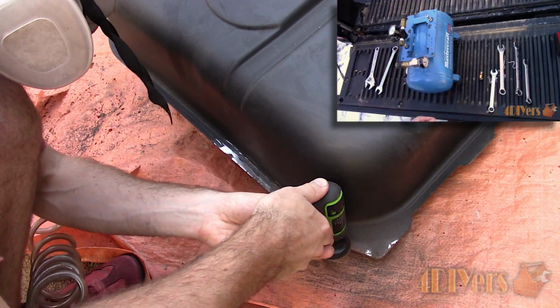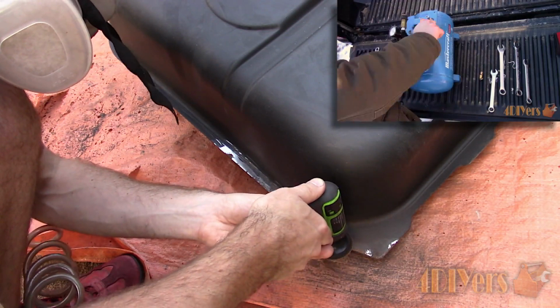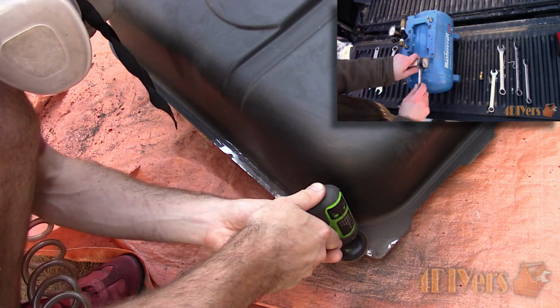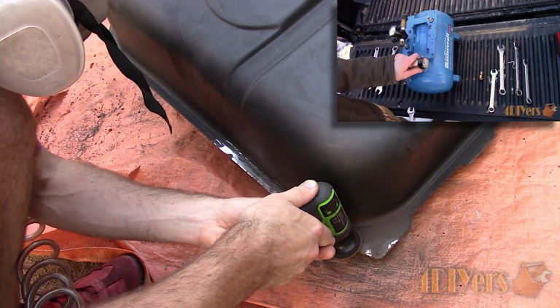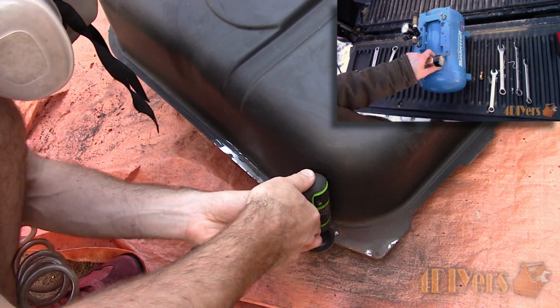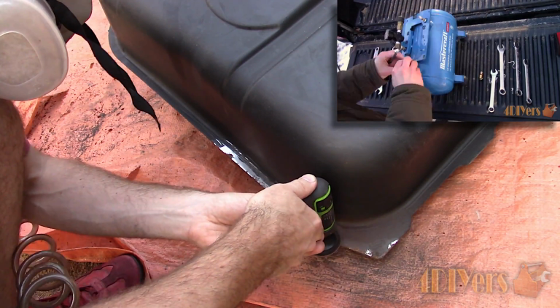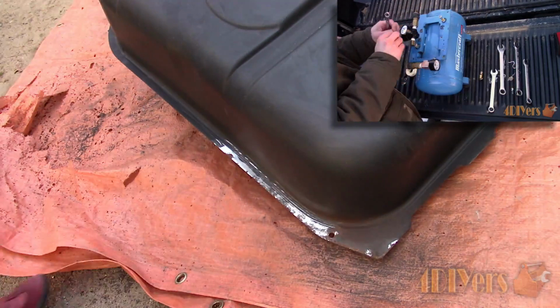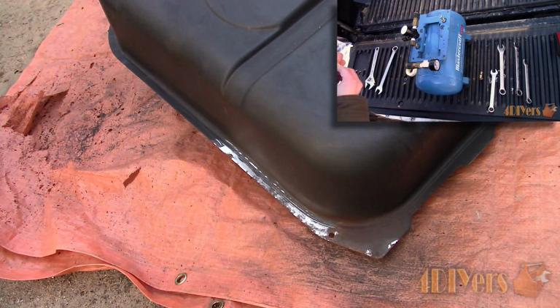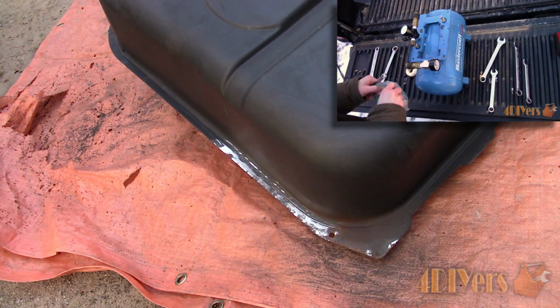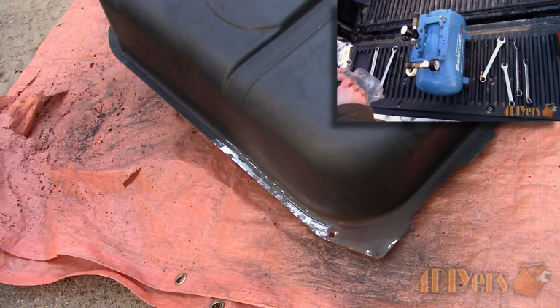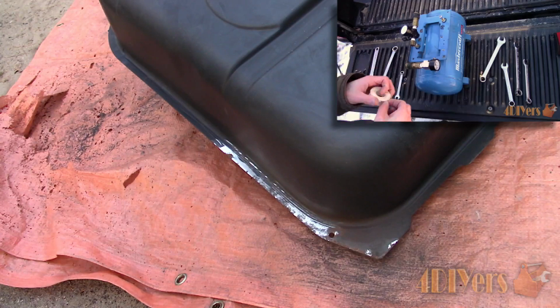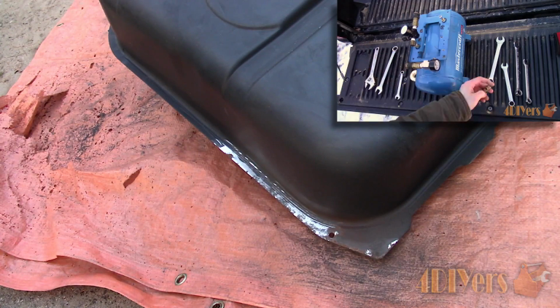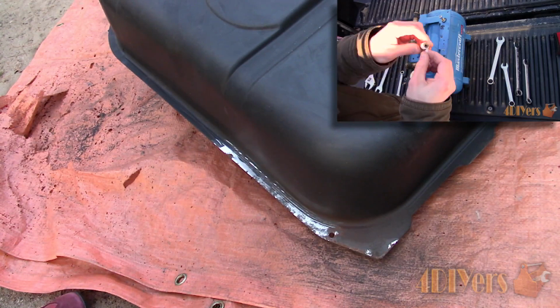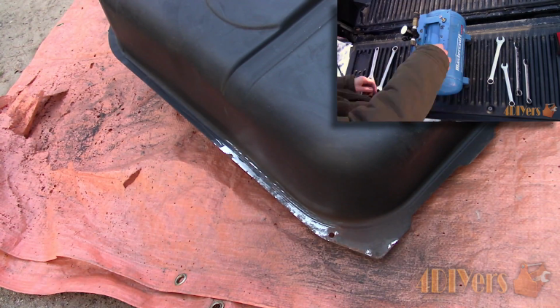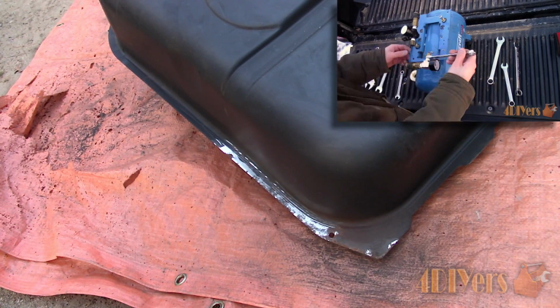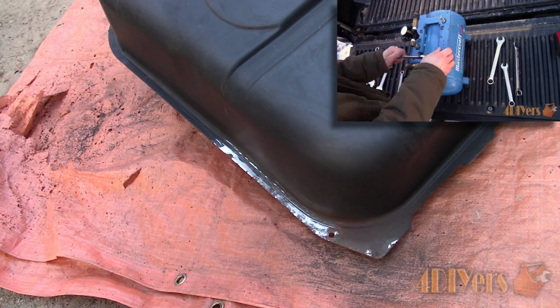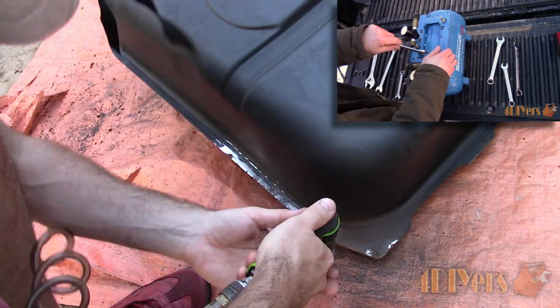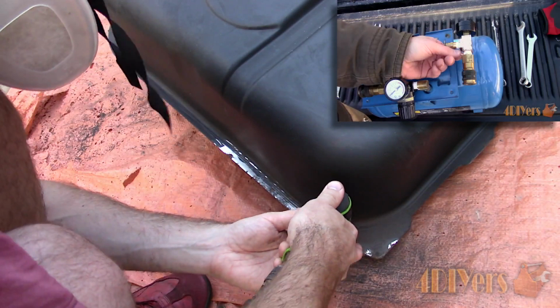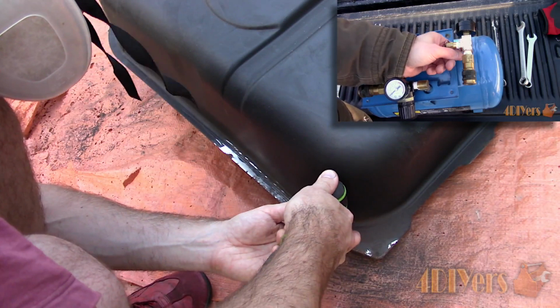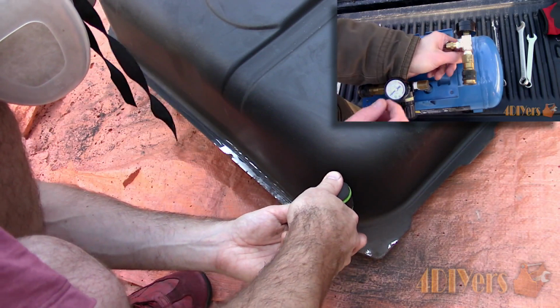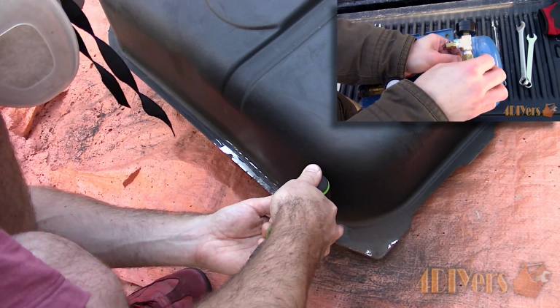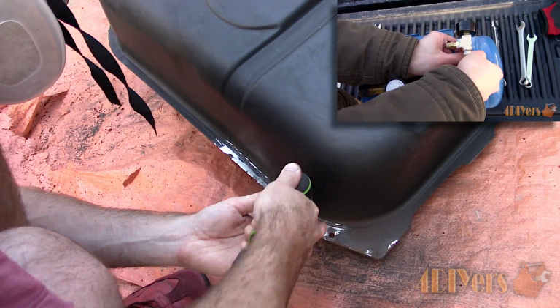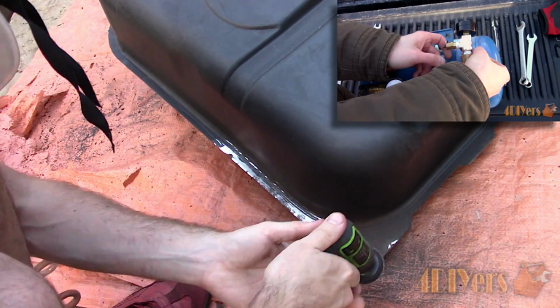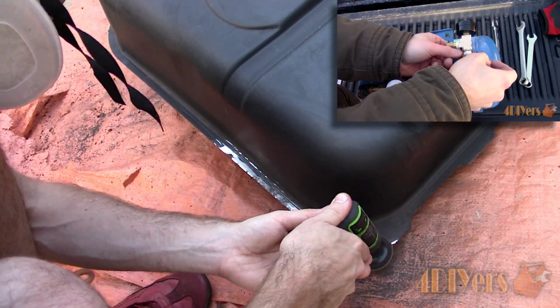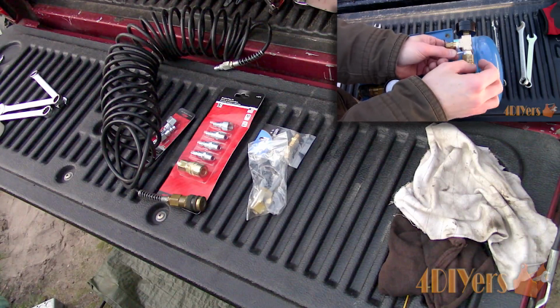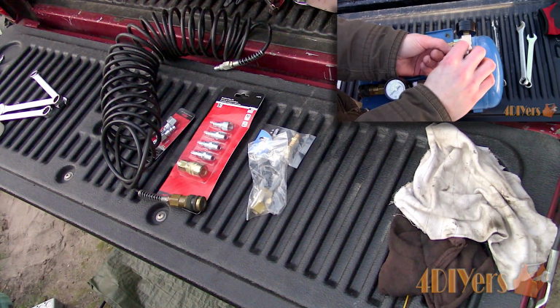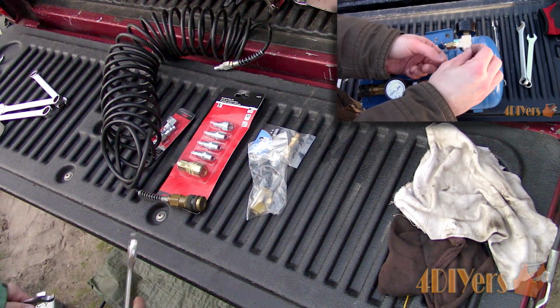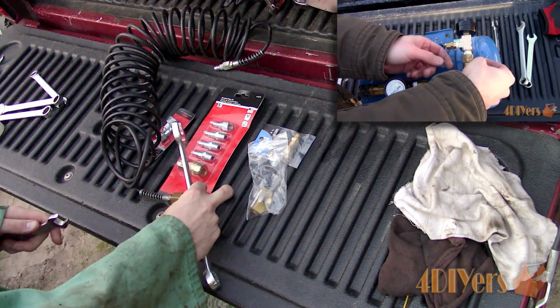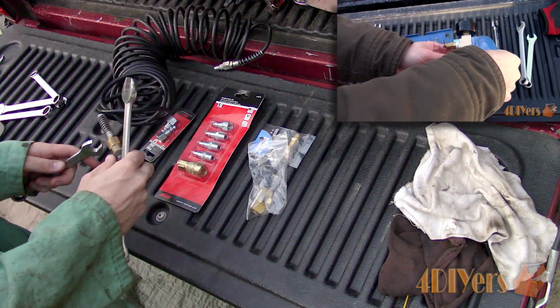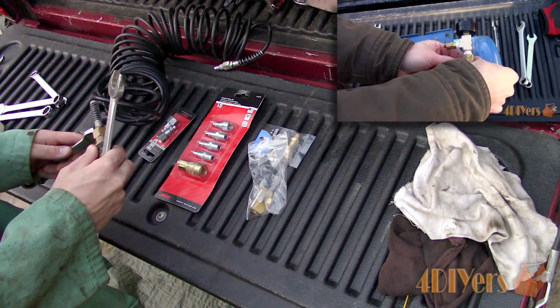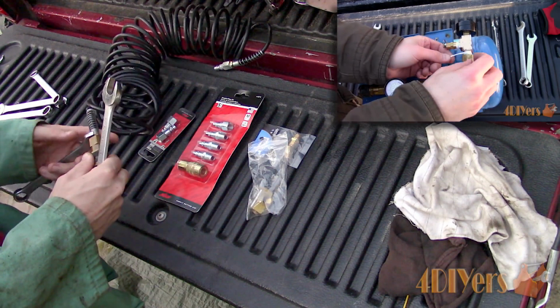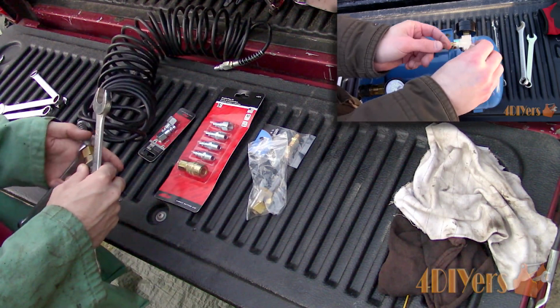Some of you may remember the tutorial I produced earlier this year salvaging a broken air compressor and turning it into a portable air tank, also known as an air pig. If you are wondering how to set that up, be sure to check out my tutorial for that.